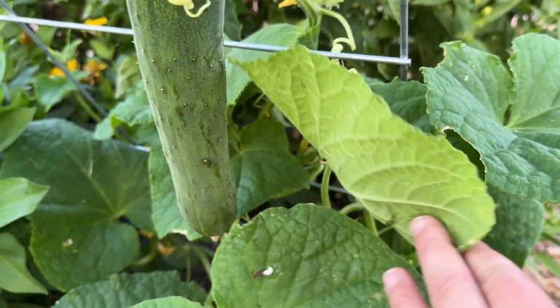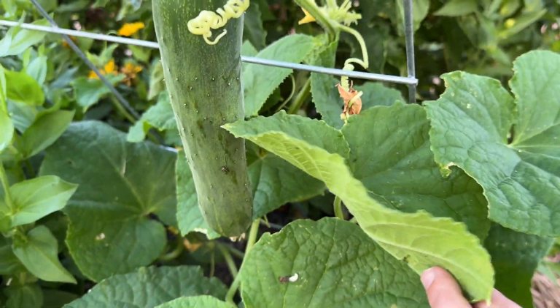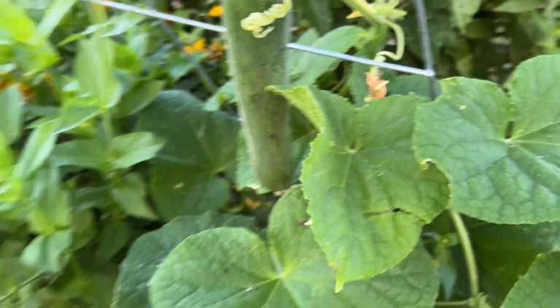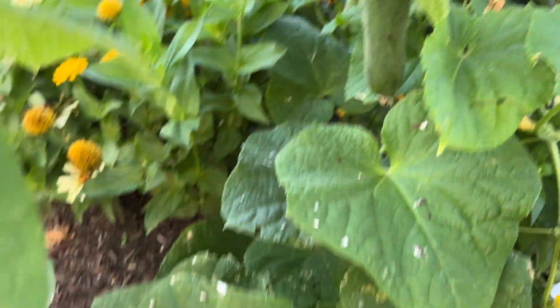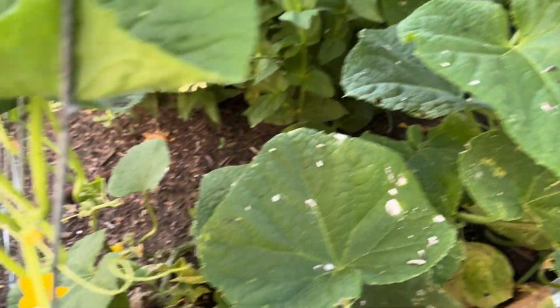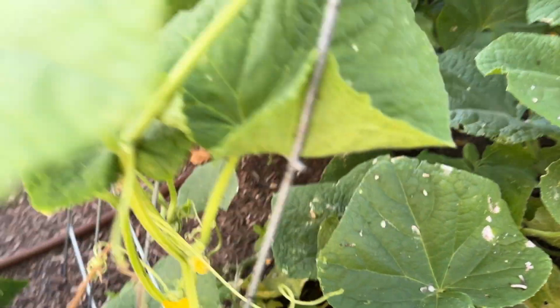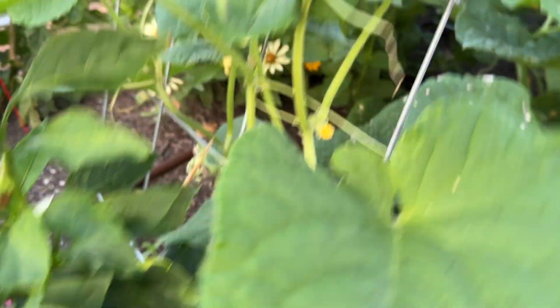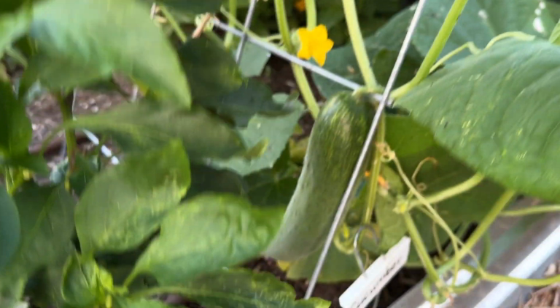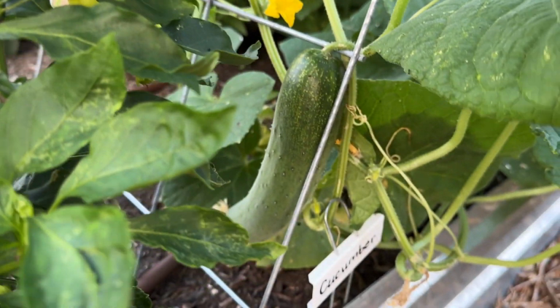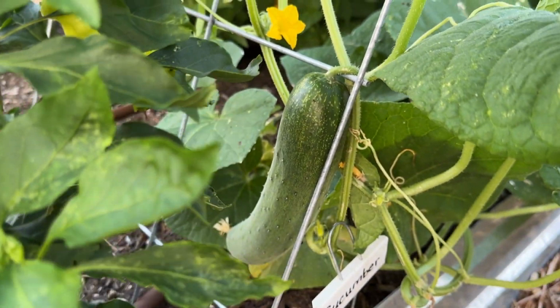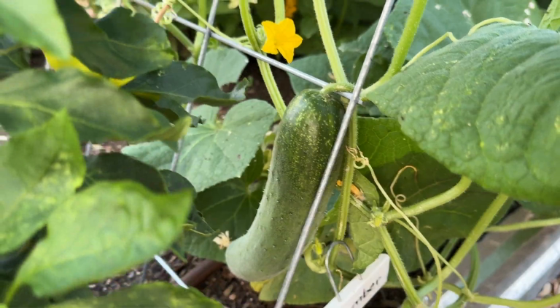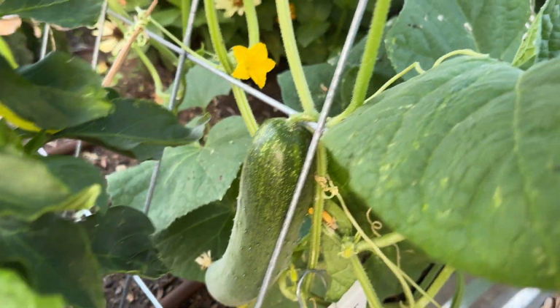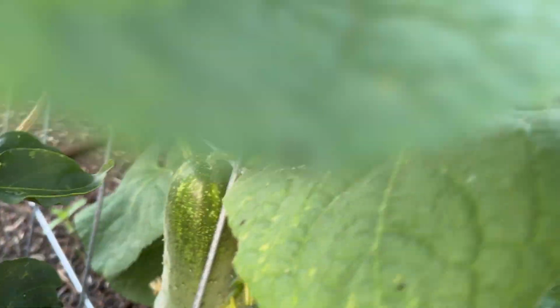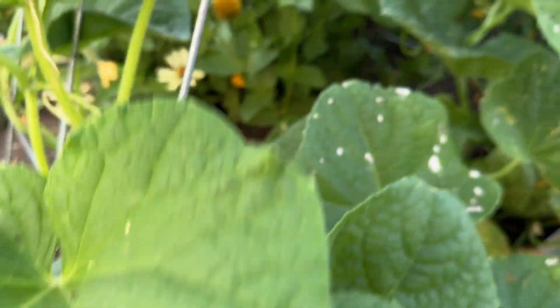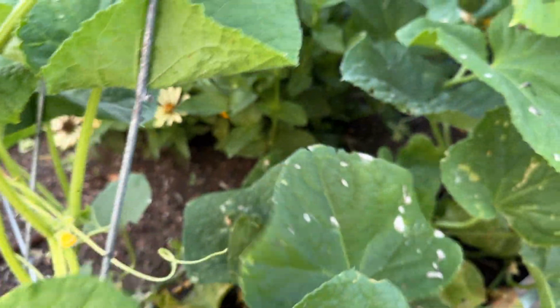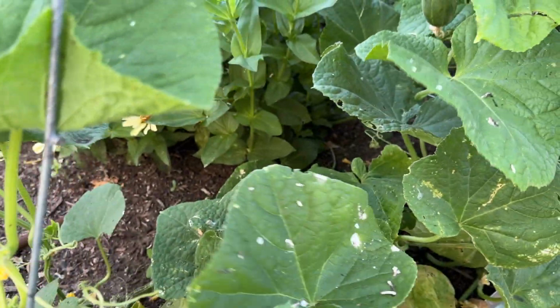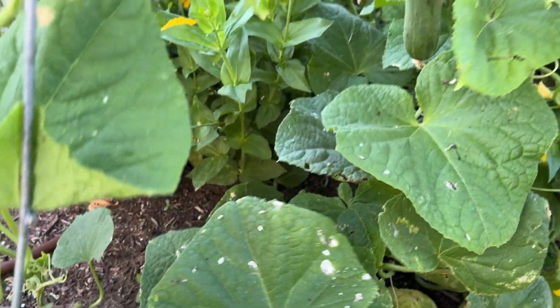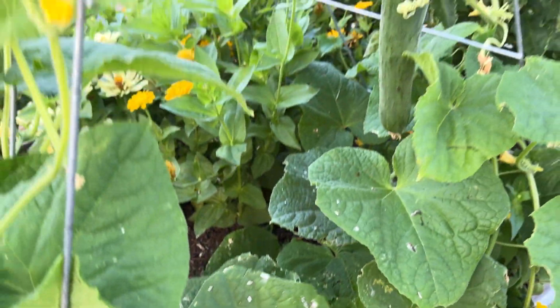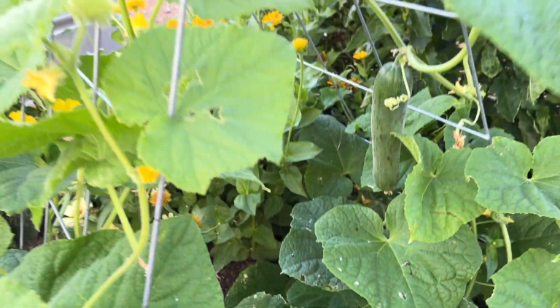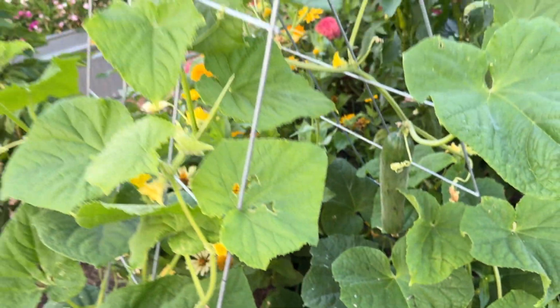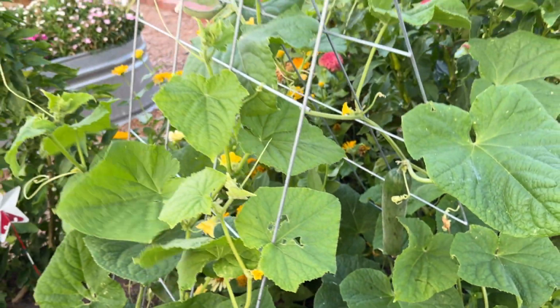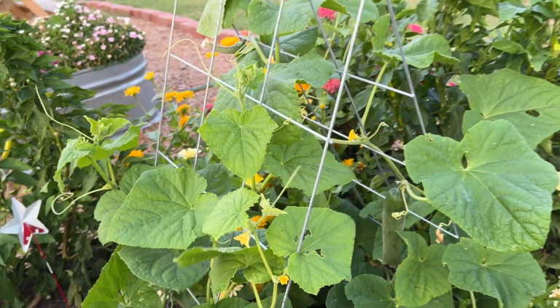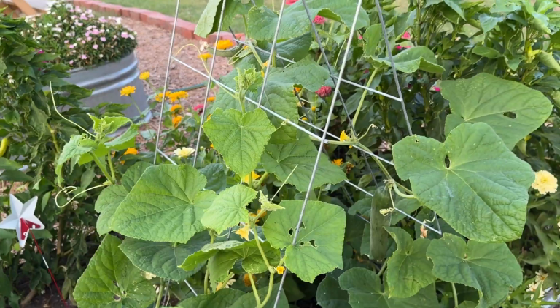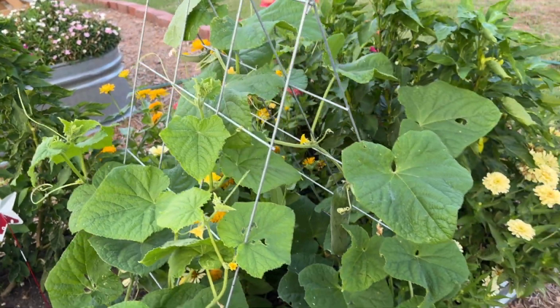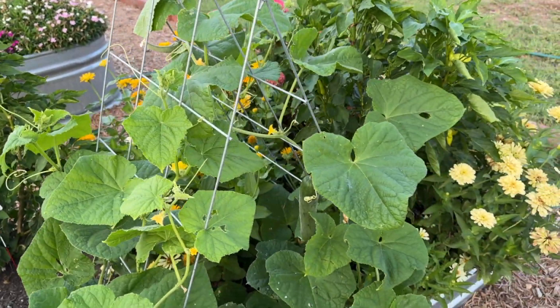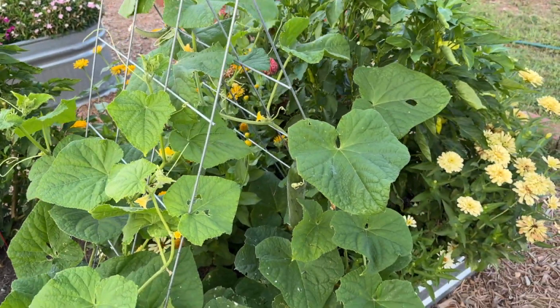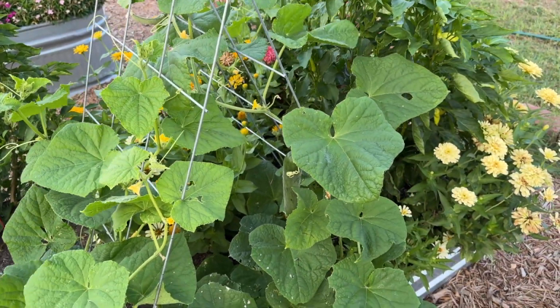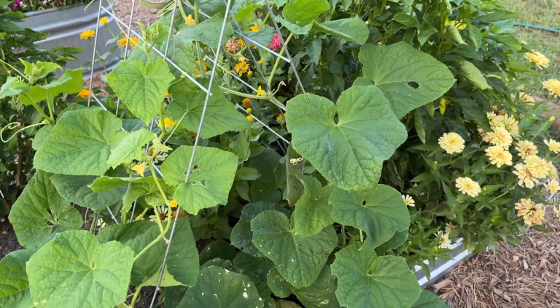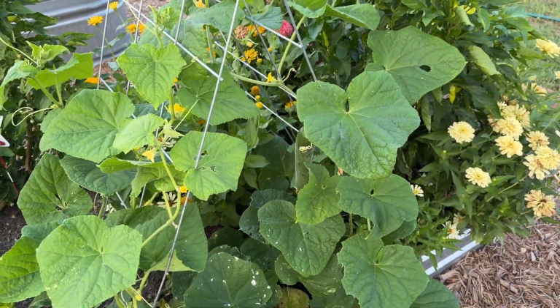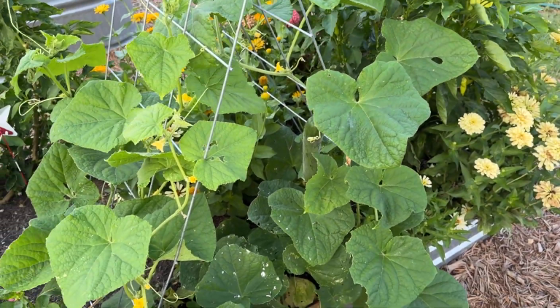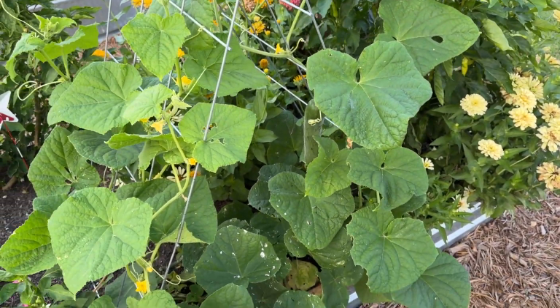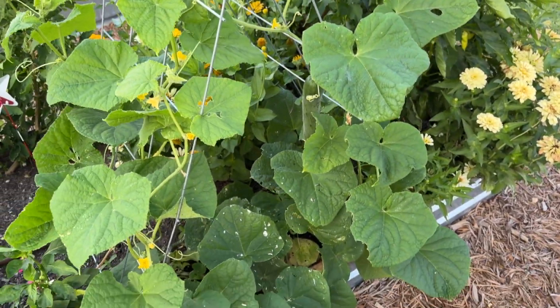He's ready to pick, and over here this one is hanging off the trellis as well. This is good for them because it gets them up off the ground. Cucumbers can grow like vines on the ground and they're fine, but they do better when they're up in the air away from pests.